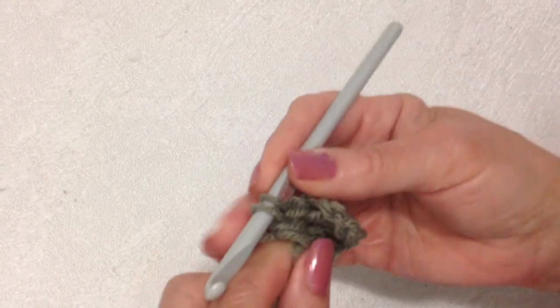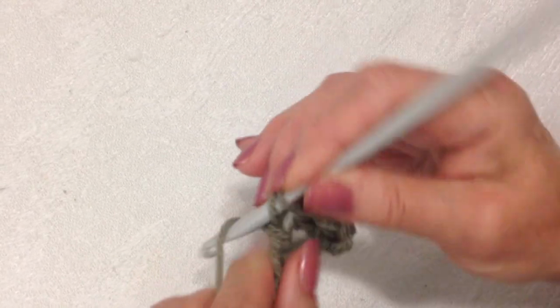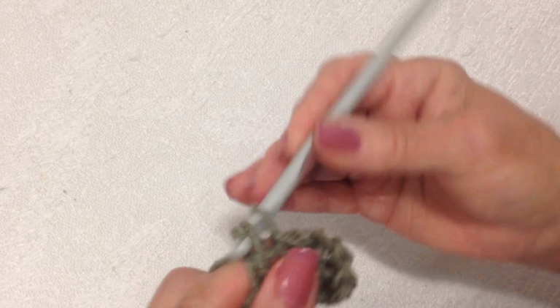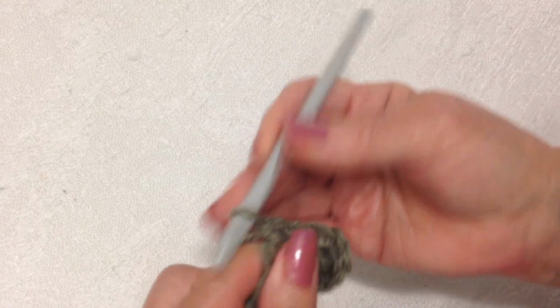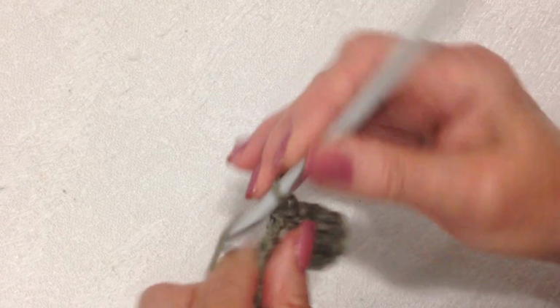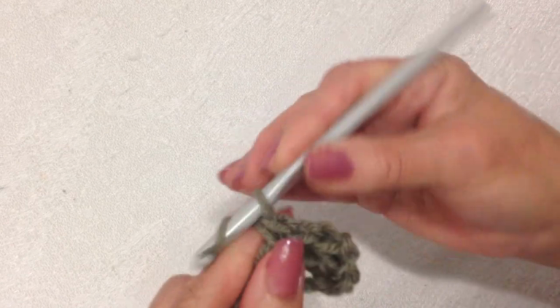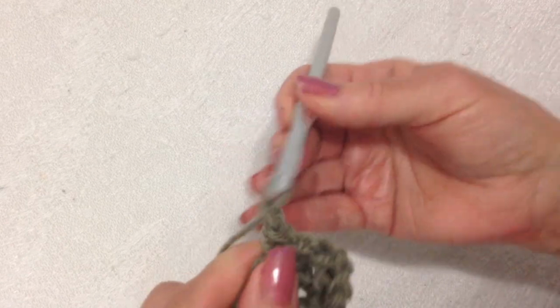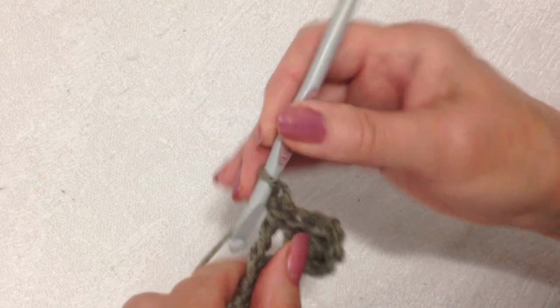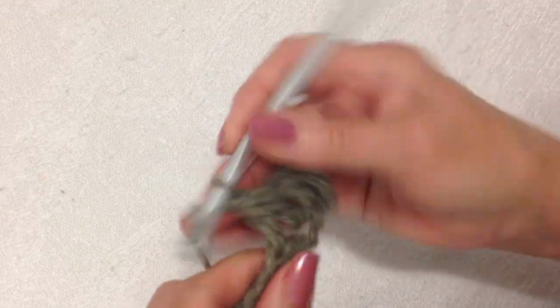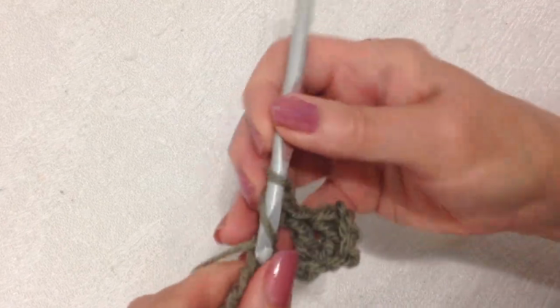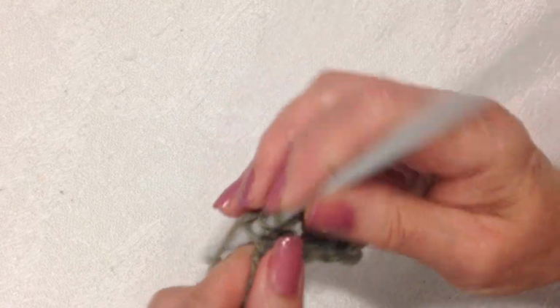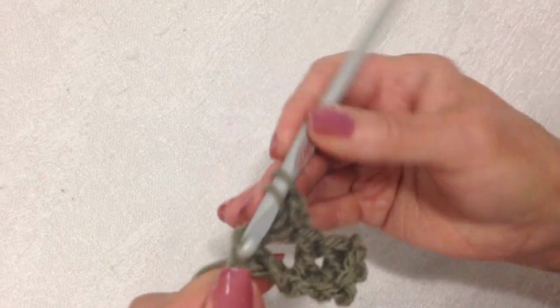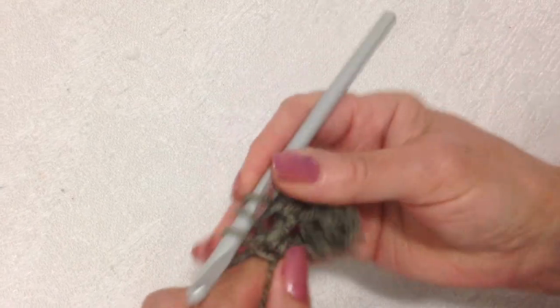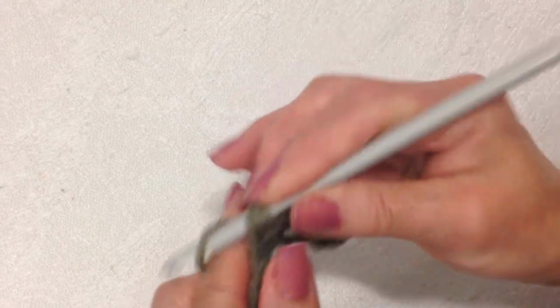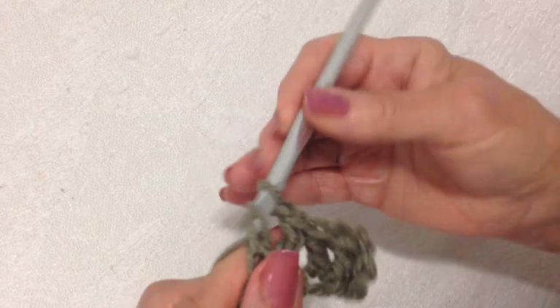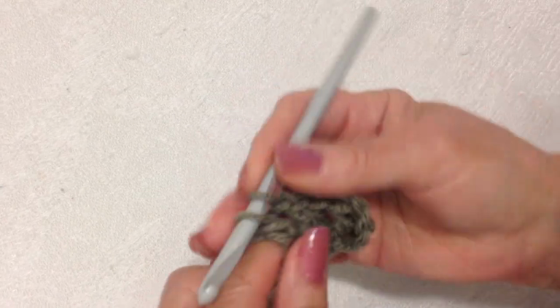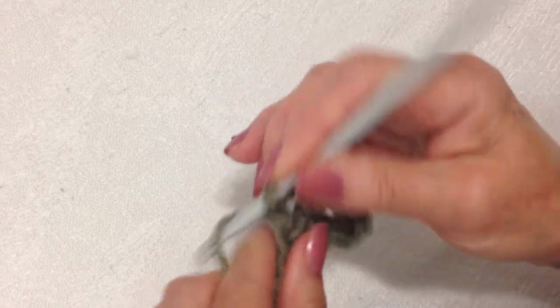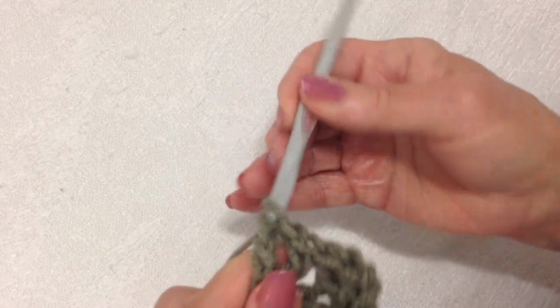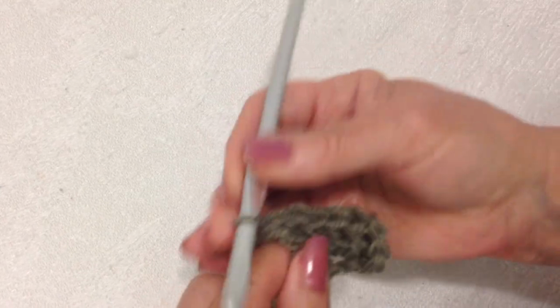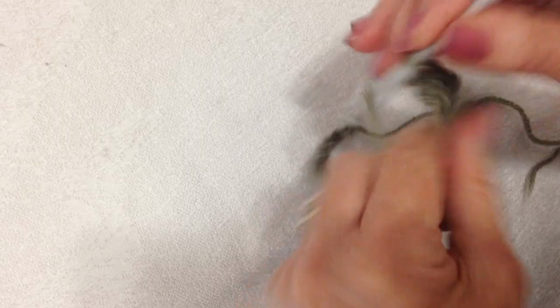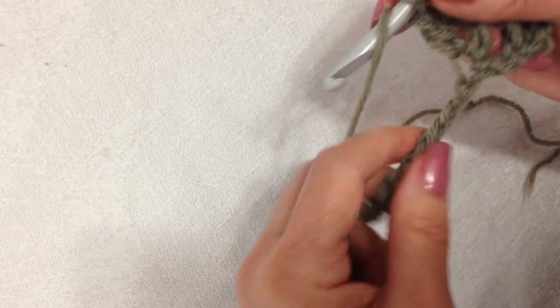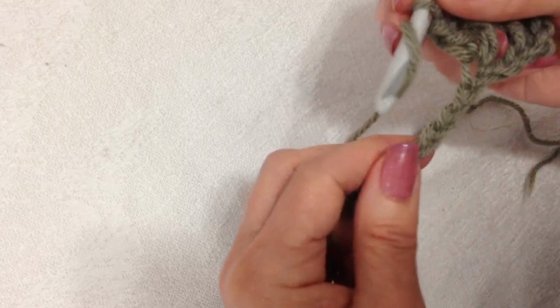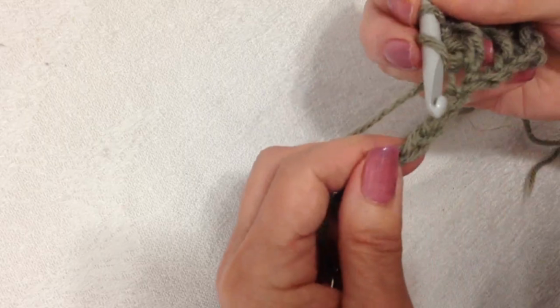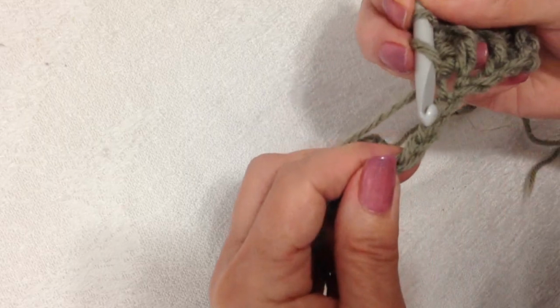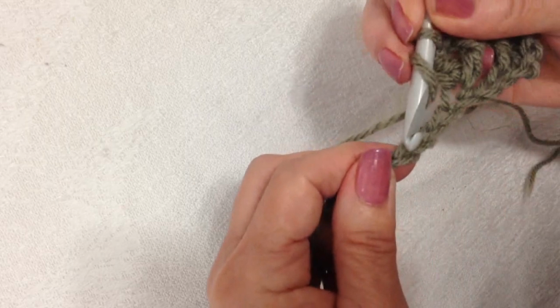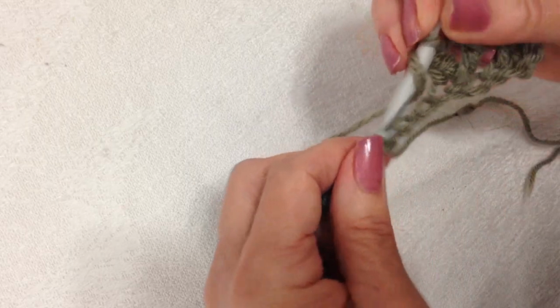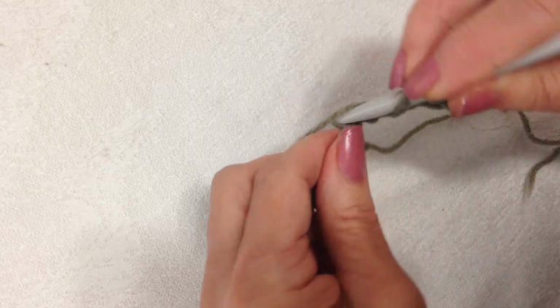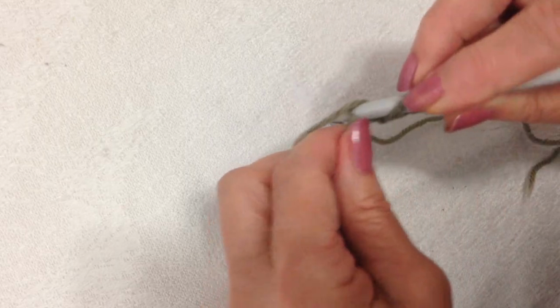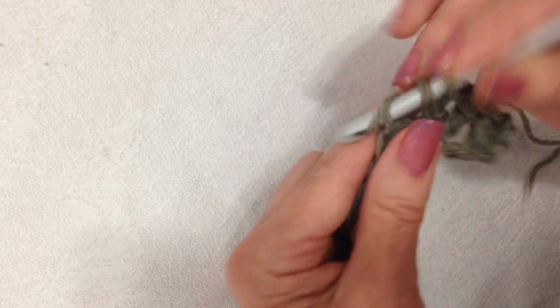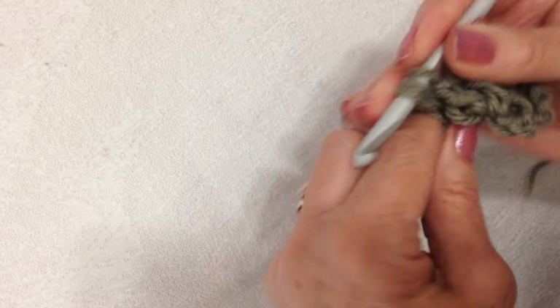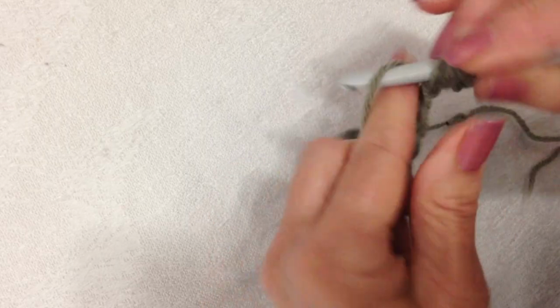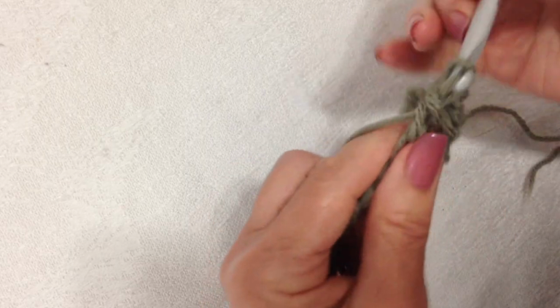A V-stitch is: double crochet, chain one, double crochet. I'm going to make a V-stitch in the next stitch.